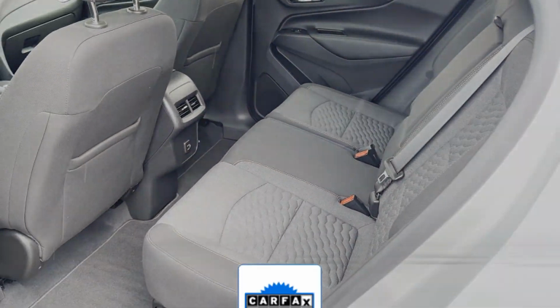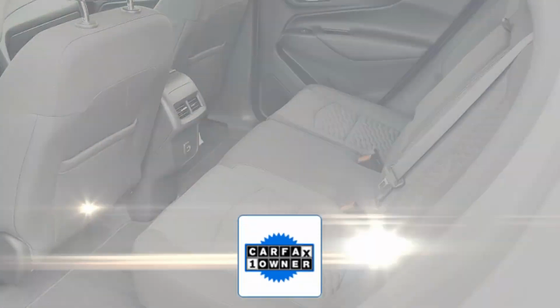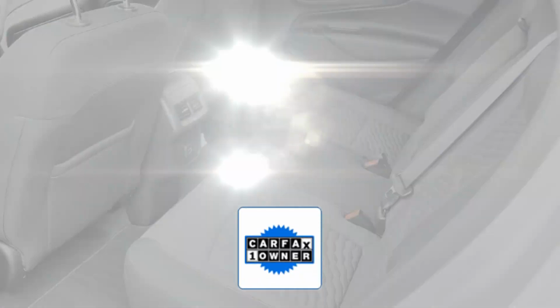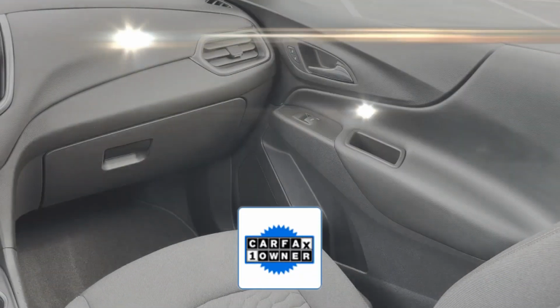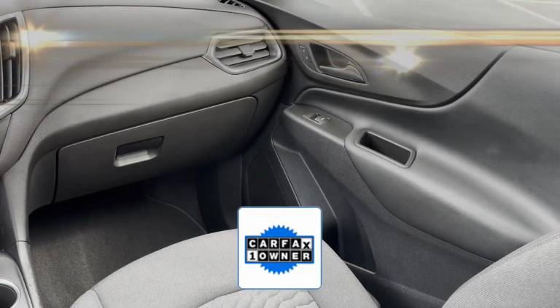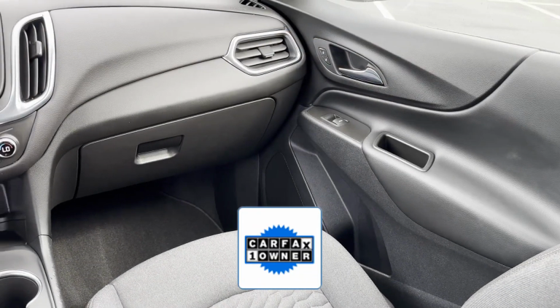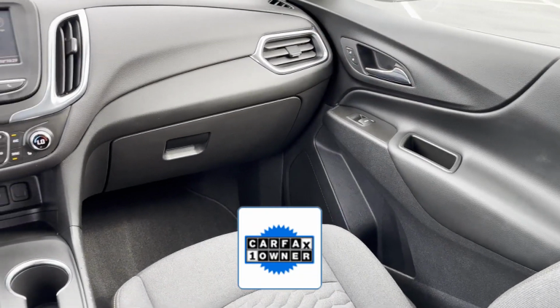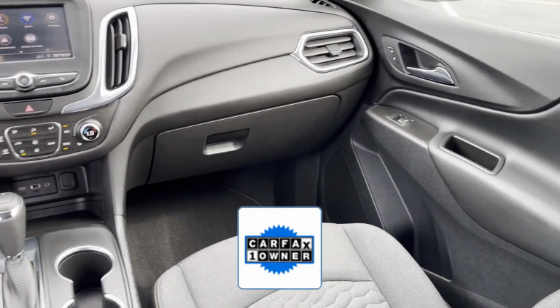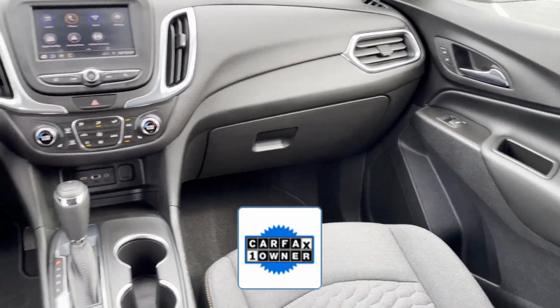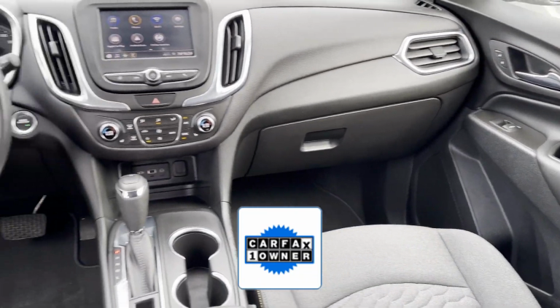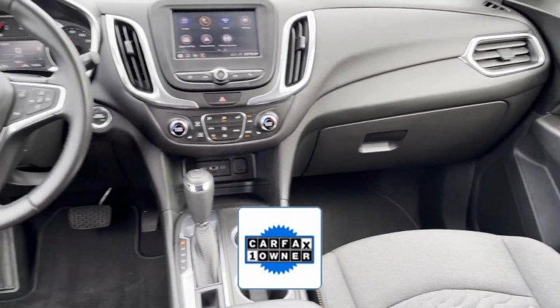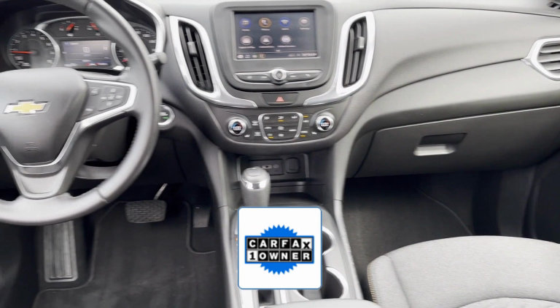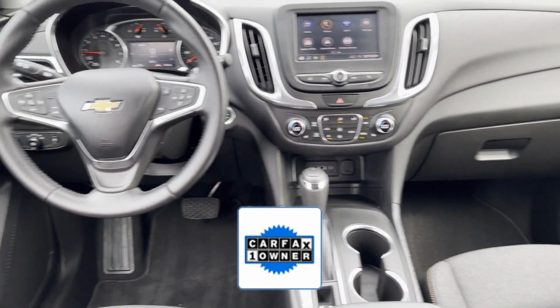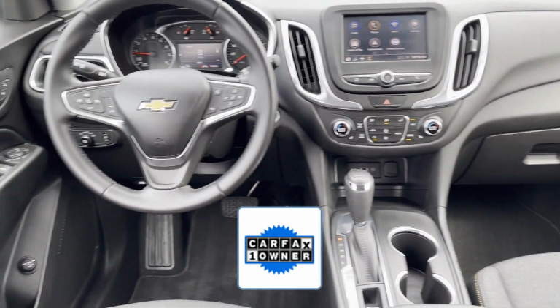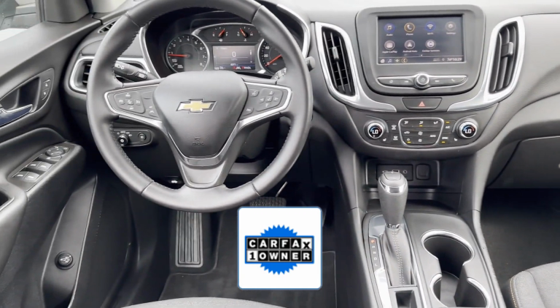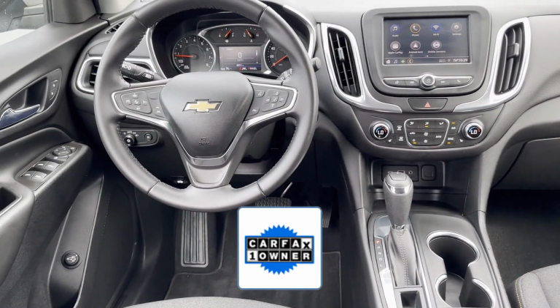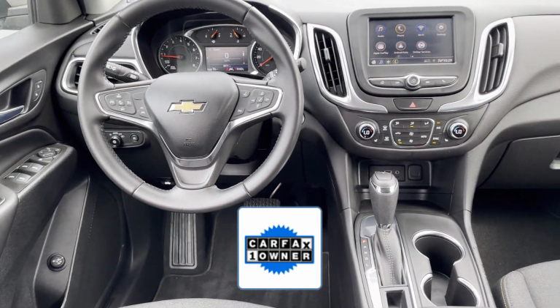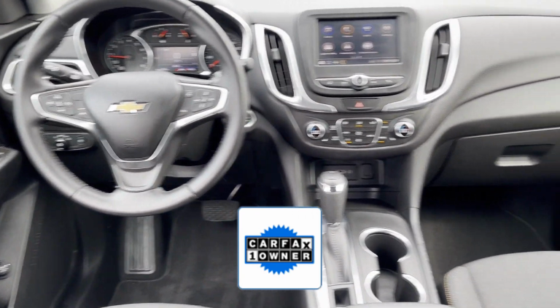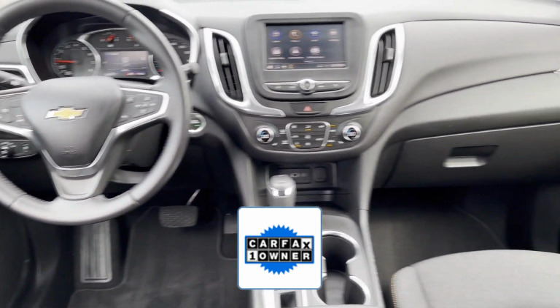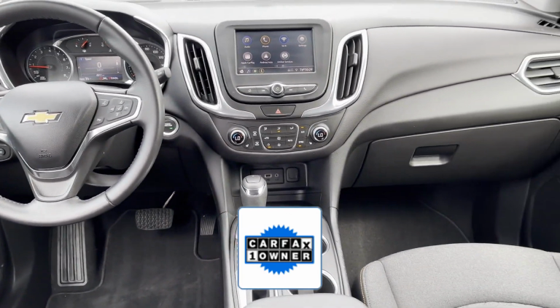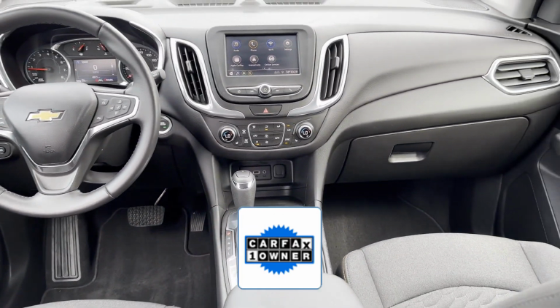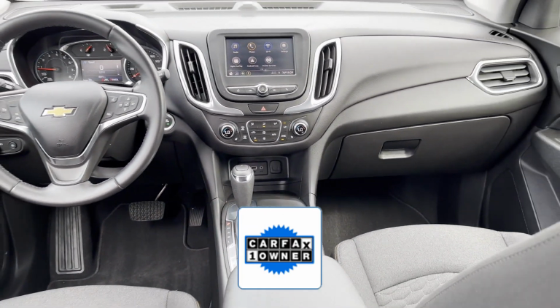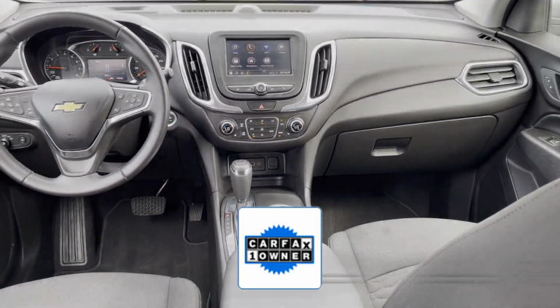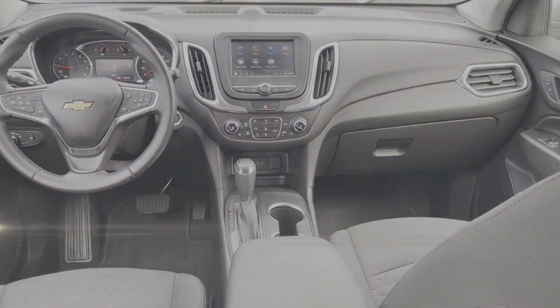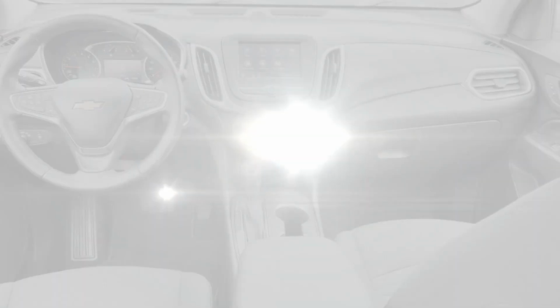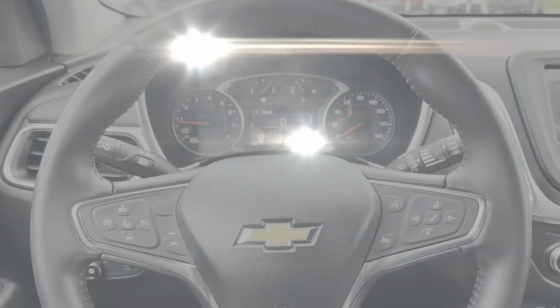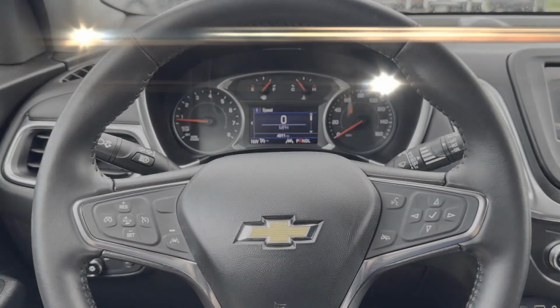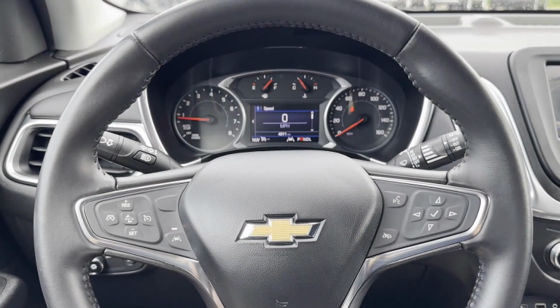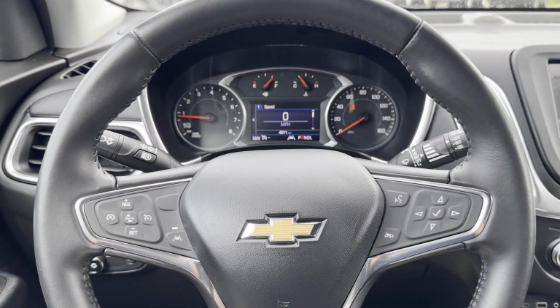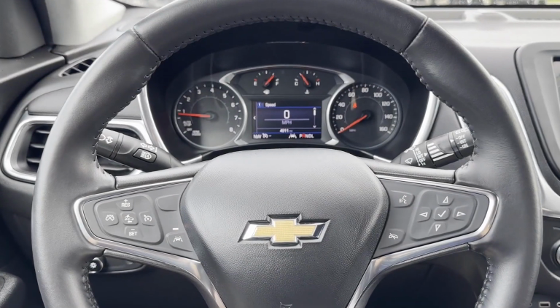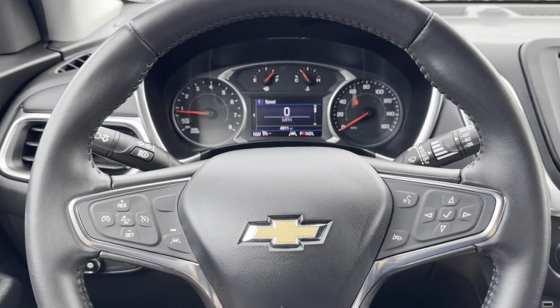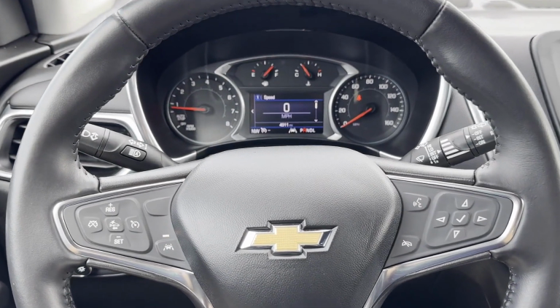As a Carfax one-owner vehicle, enjoy extra advantages such as having less normal wear and tear. Visit us today — your dream car is waiting.